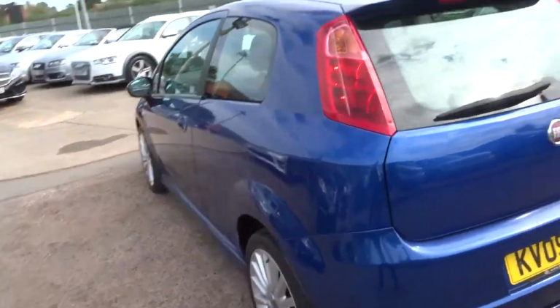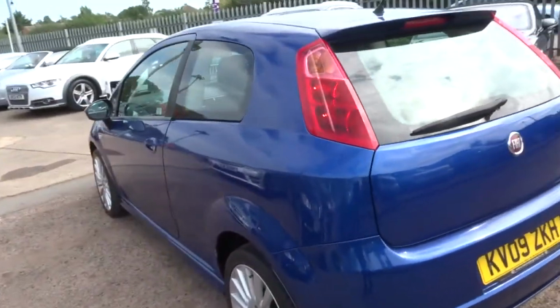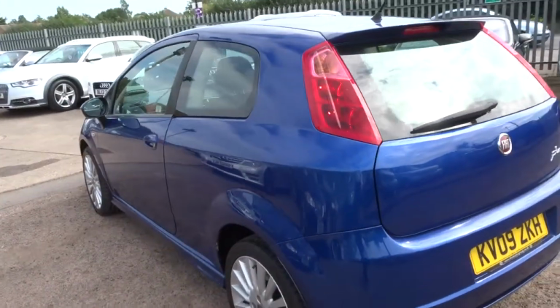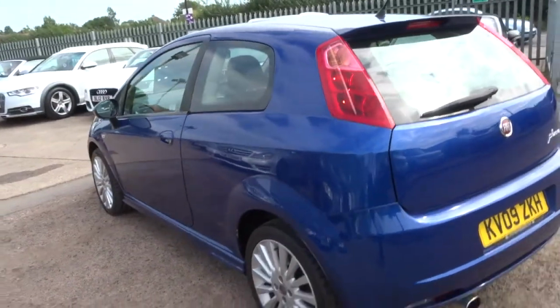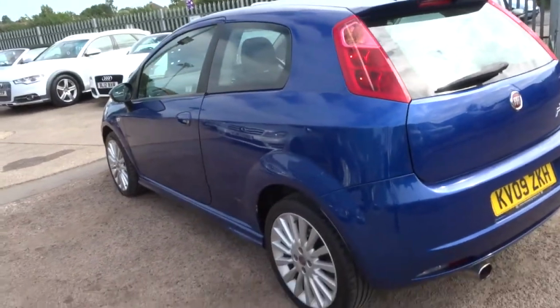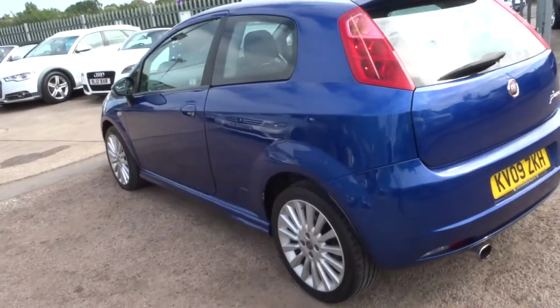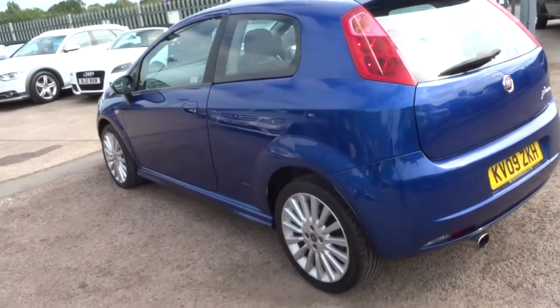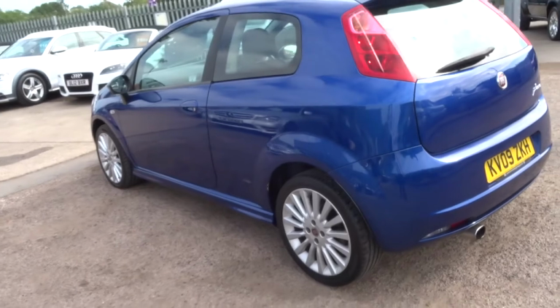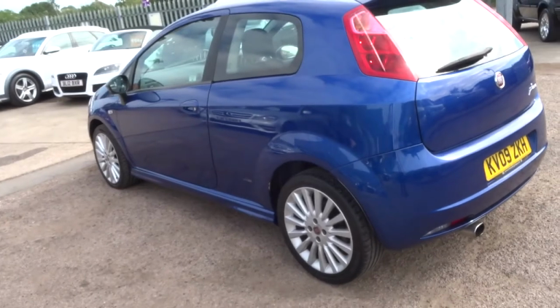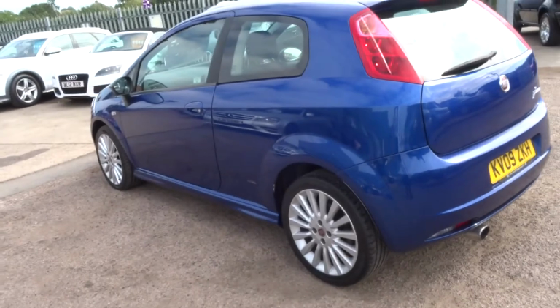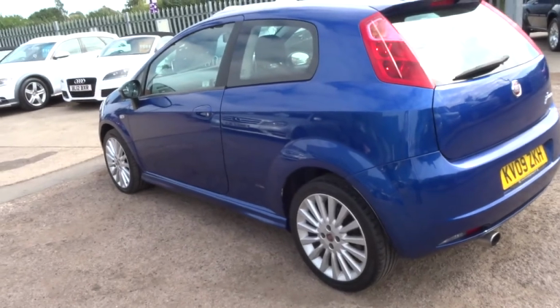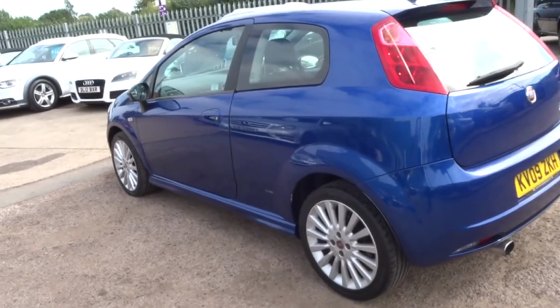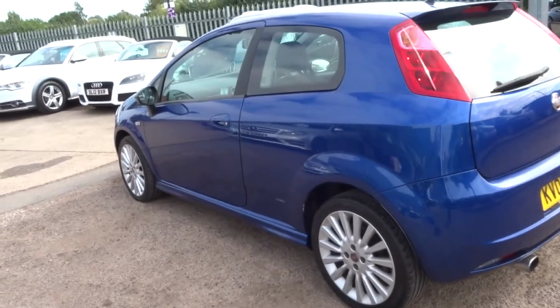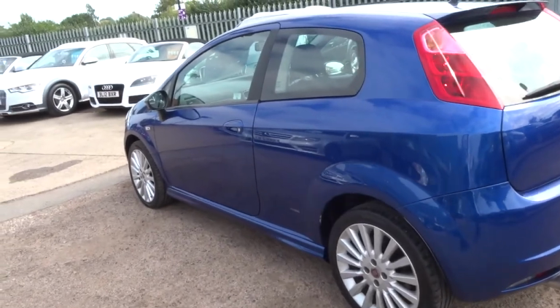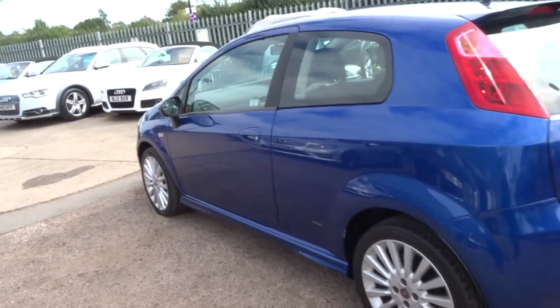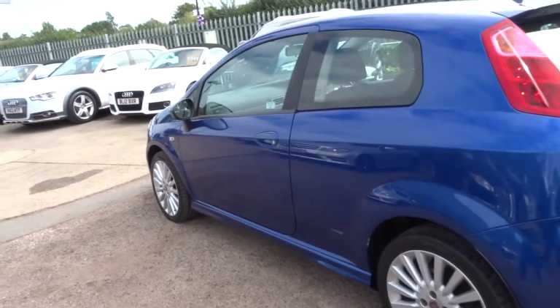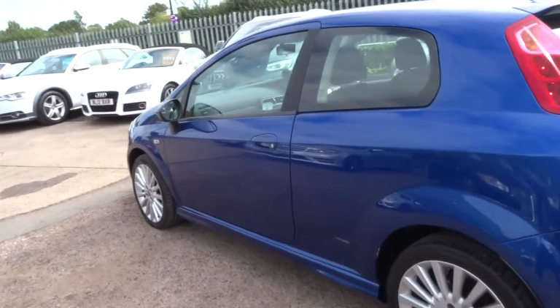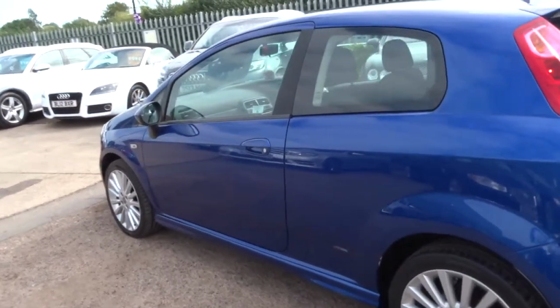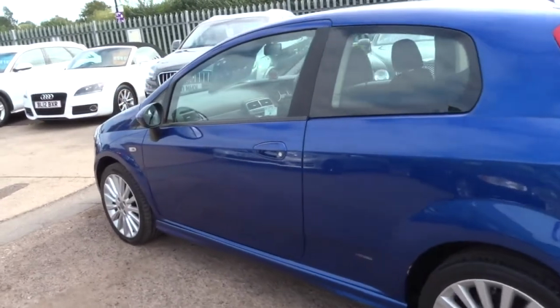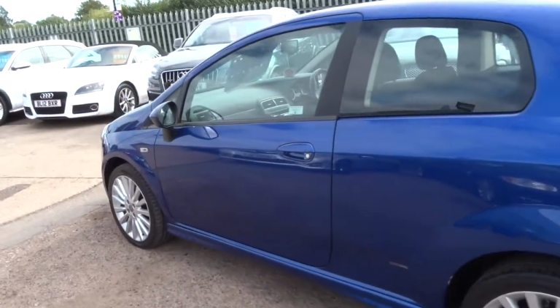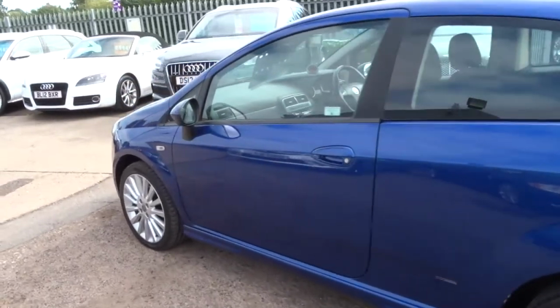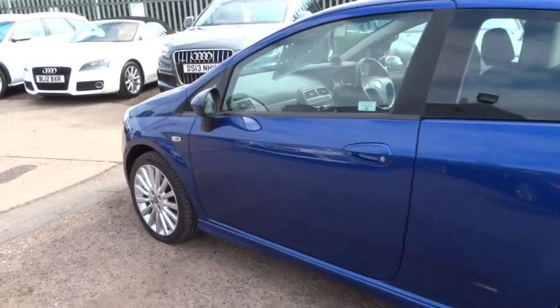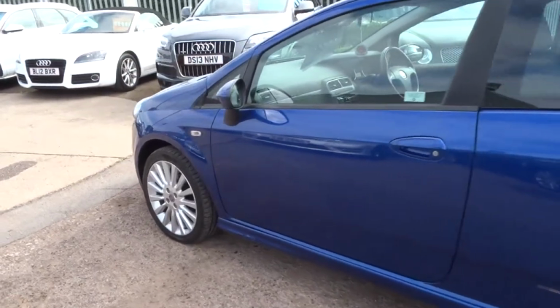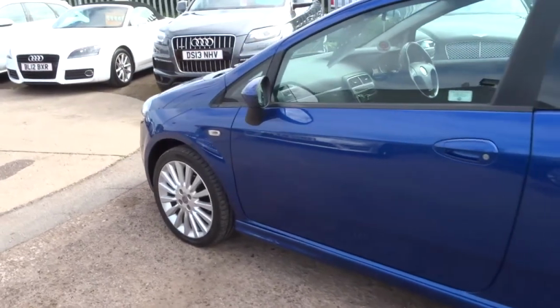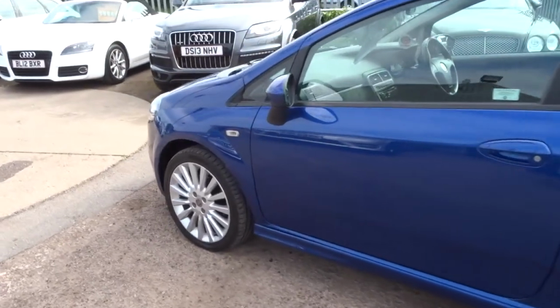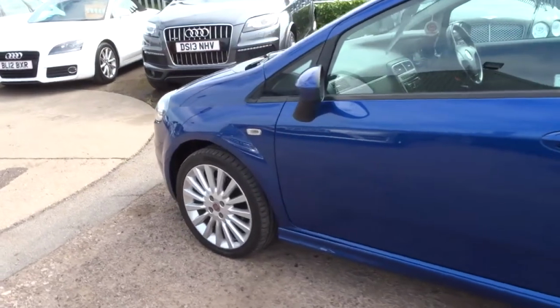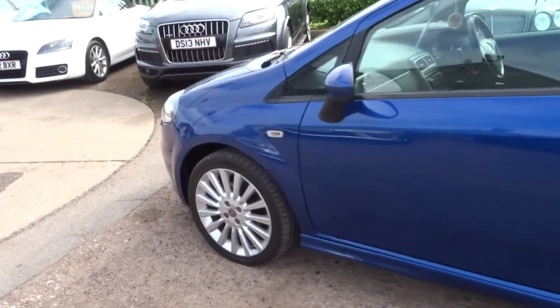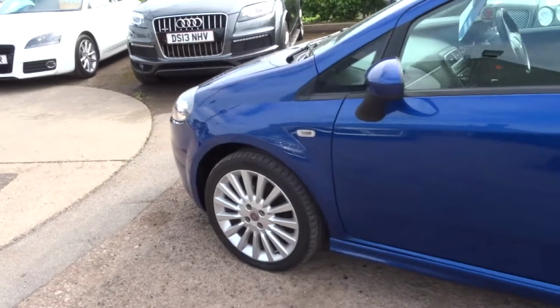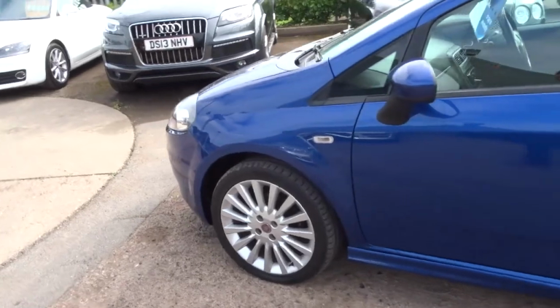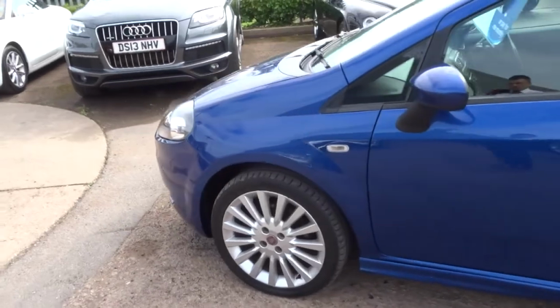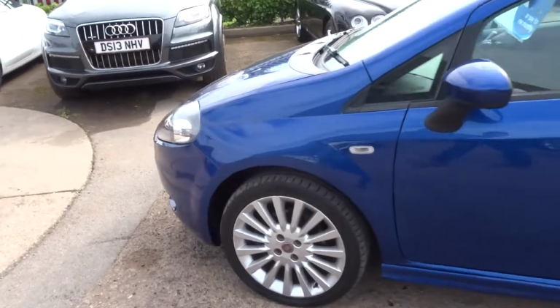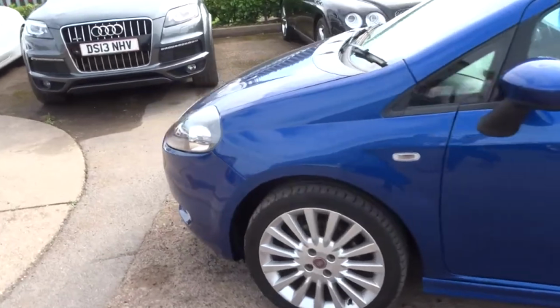Very bright car. There's a few marks here and there, but honestly there's nothing to worry about. The price of the car is more than reasonable.